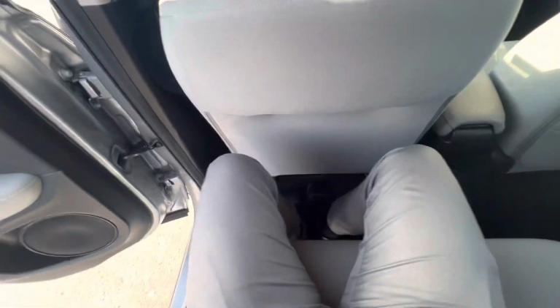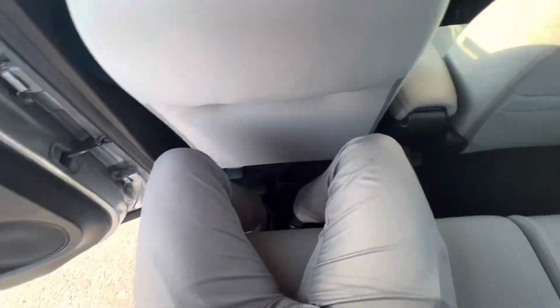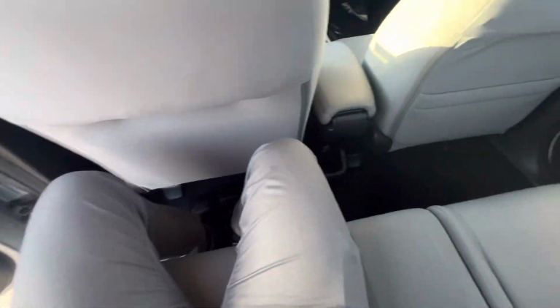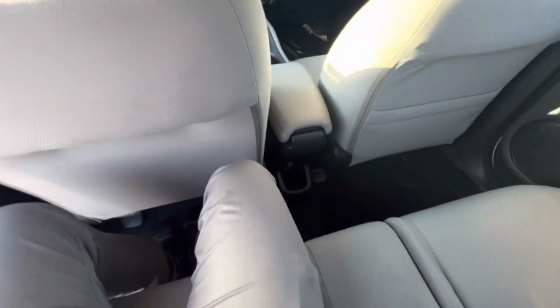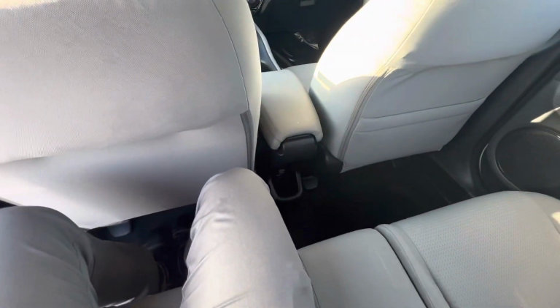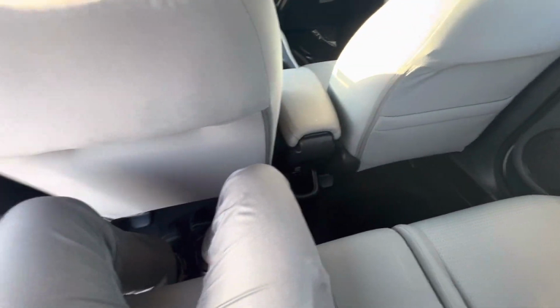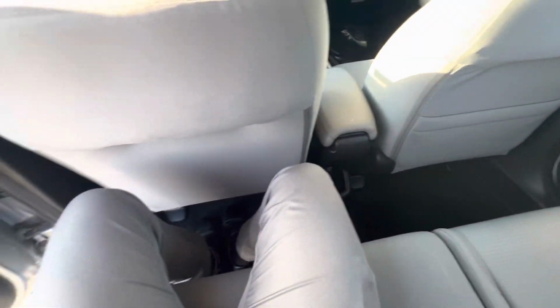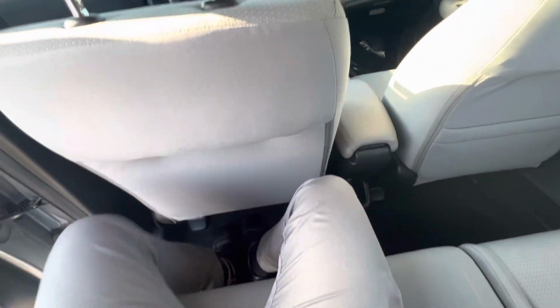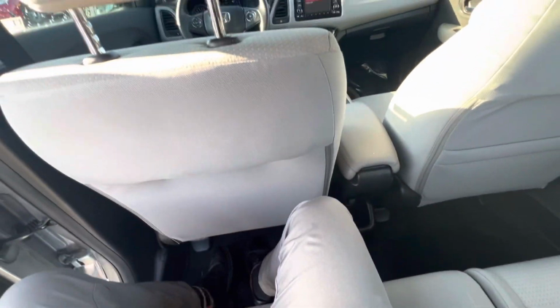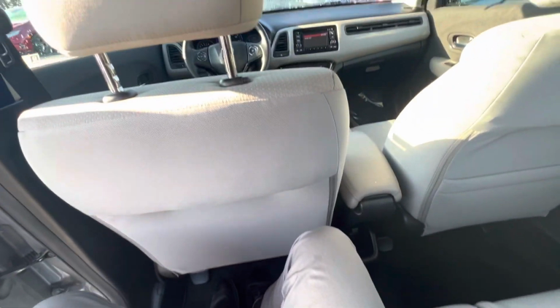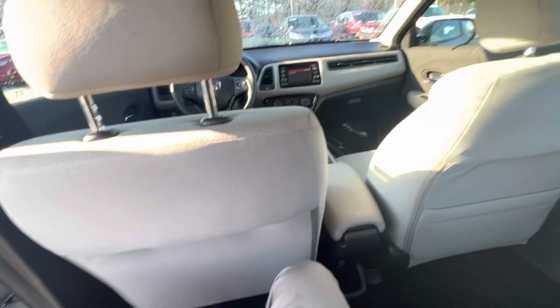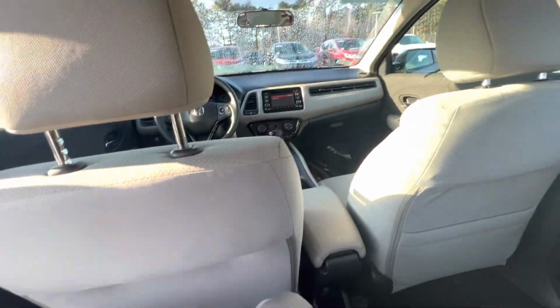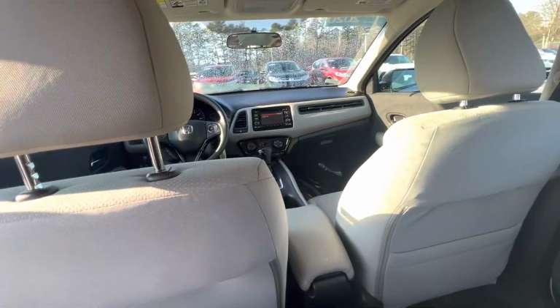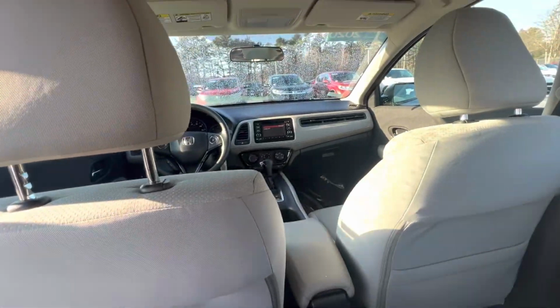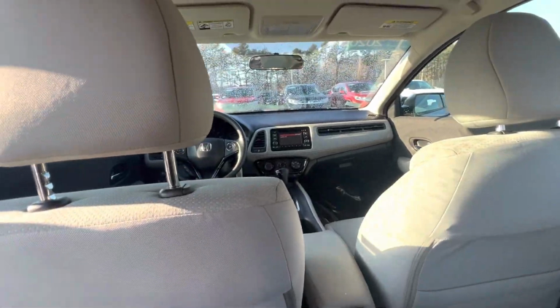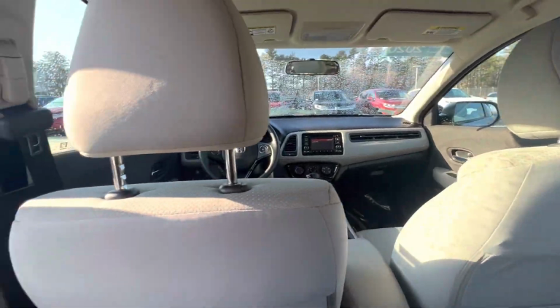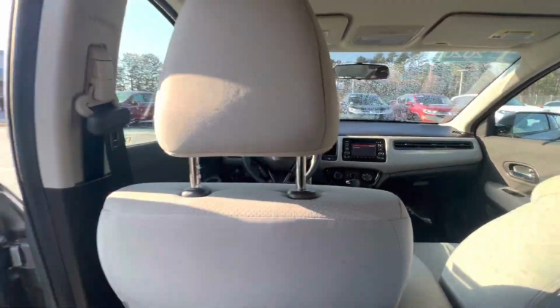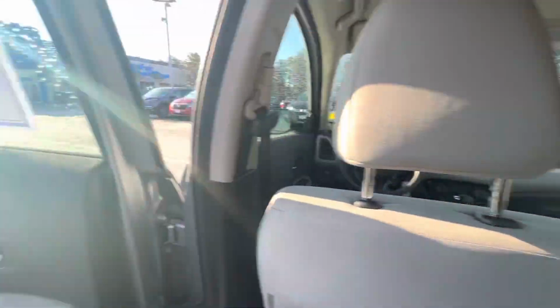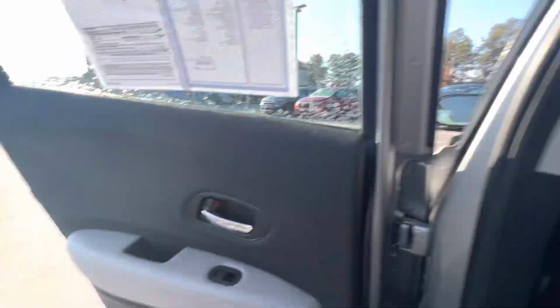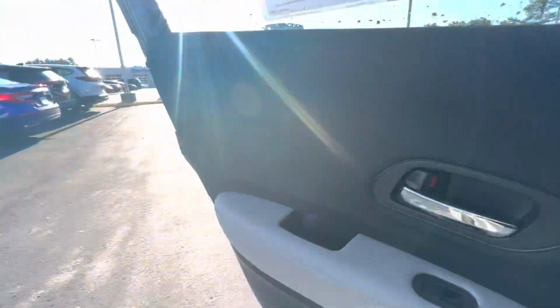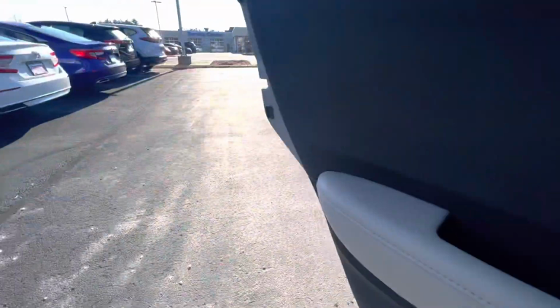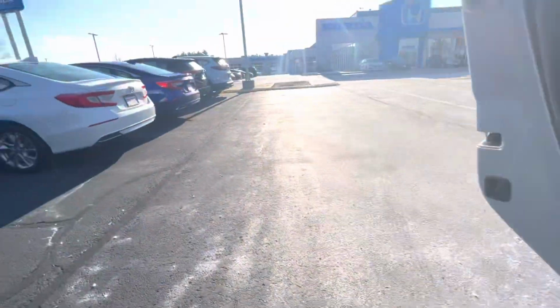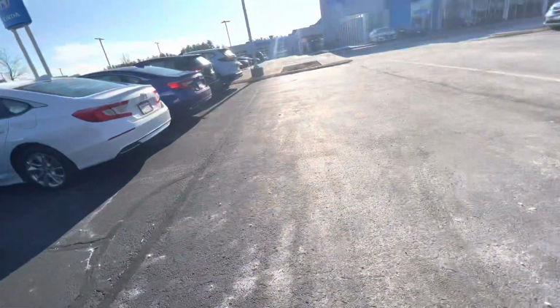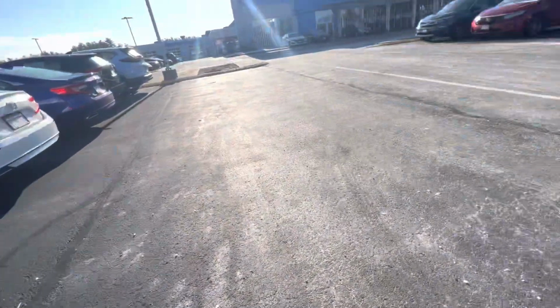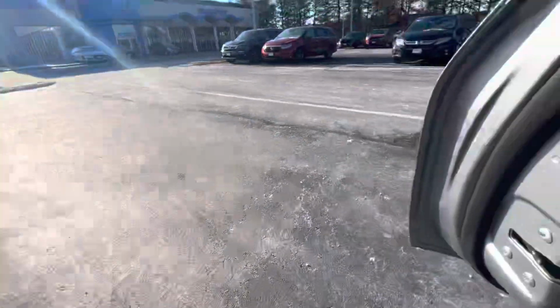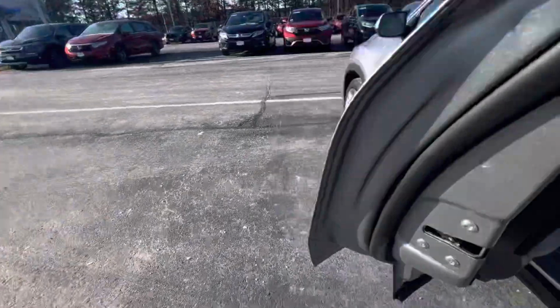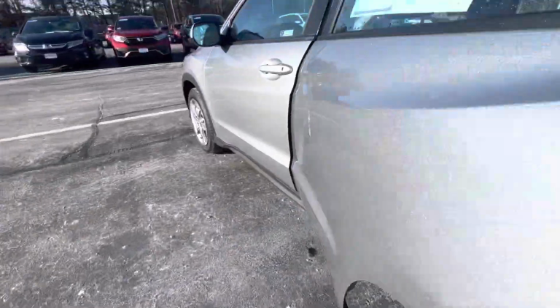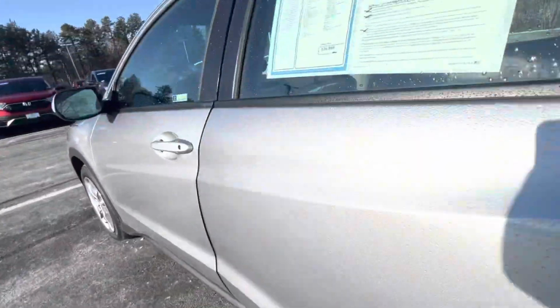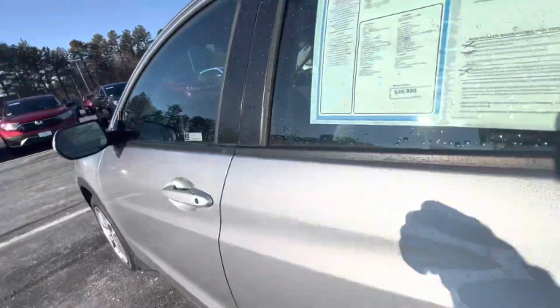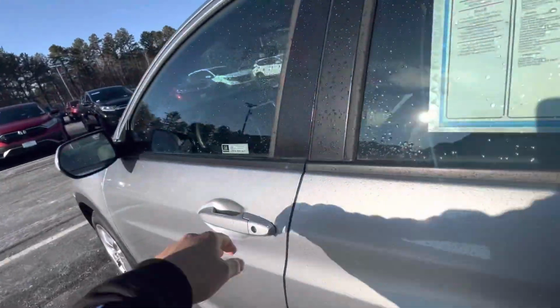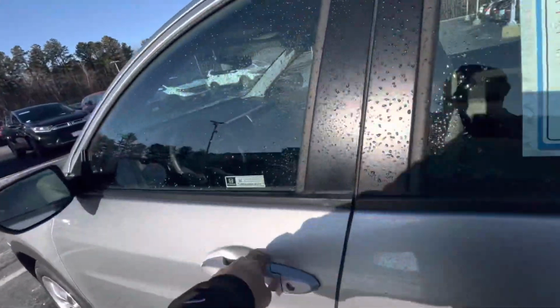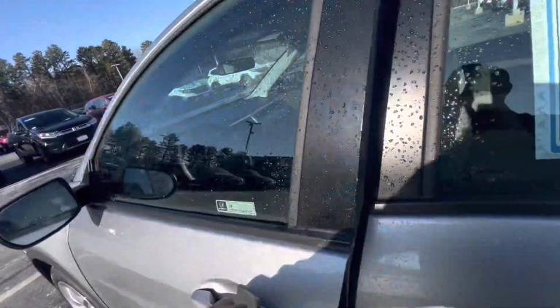Very comfortable, lots of room back here. This HRV is finished in gray cloth seats. Now let's take a look inside at the driver's seat.